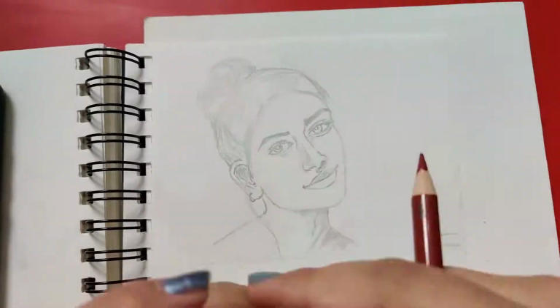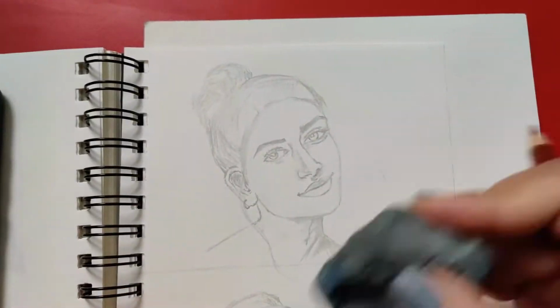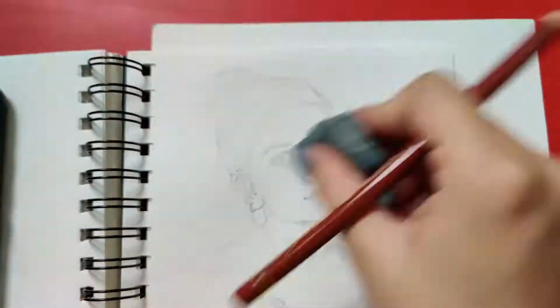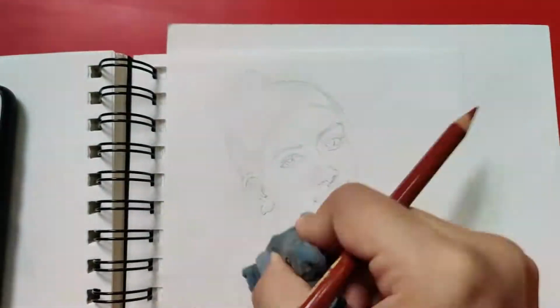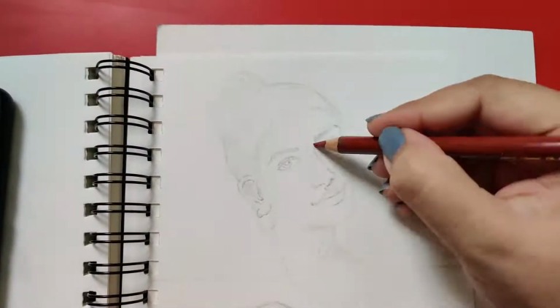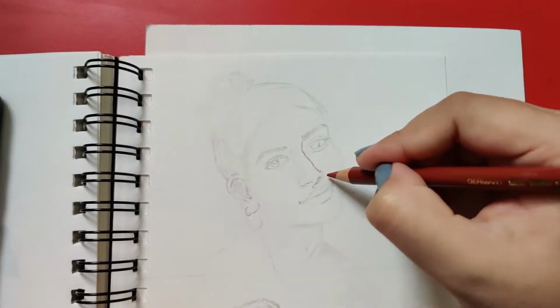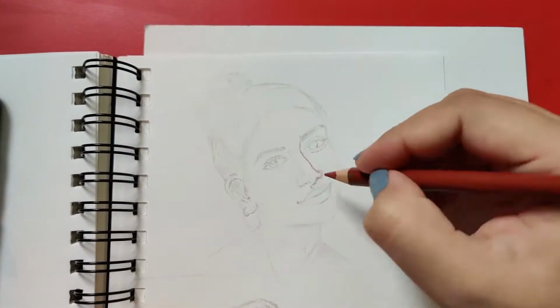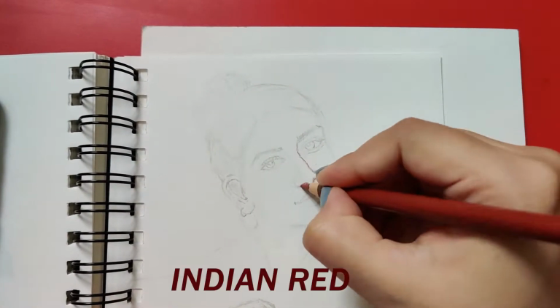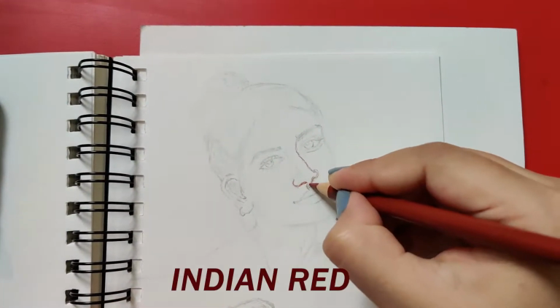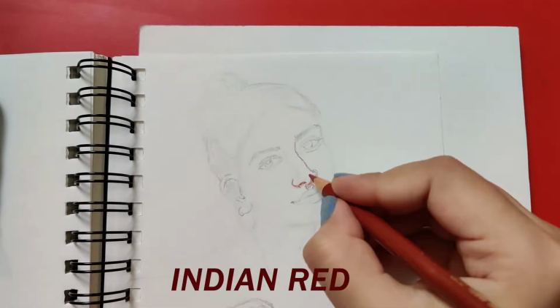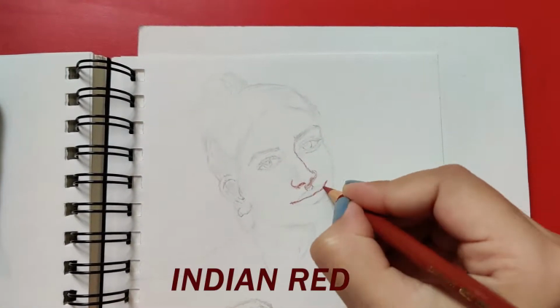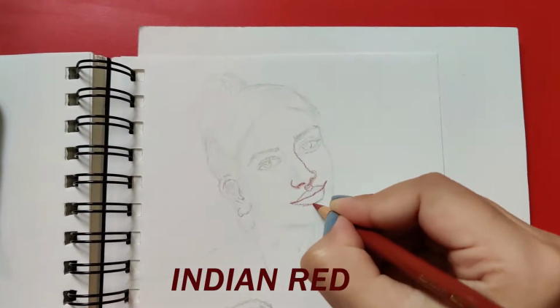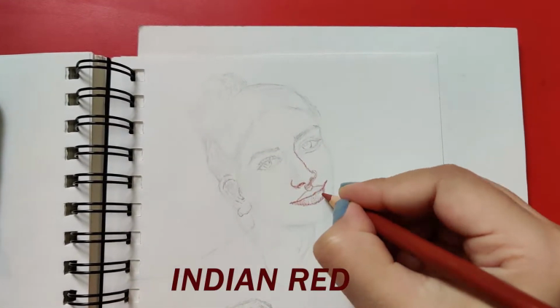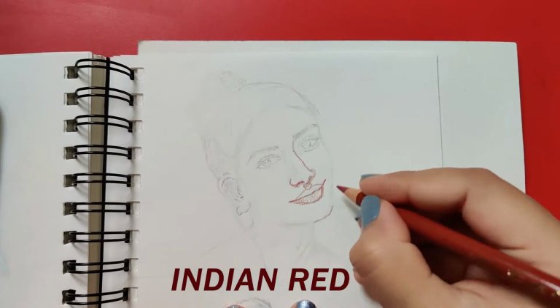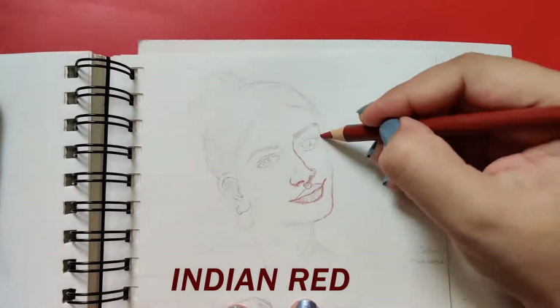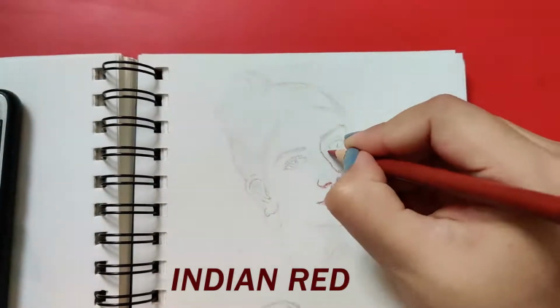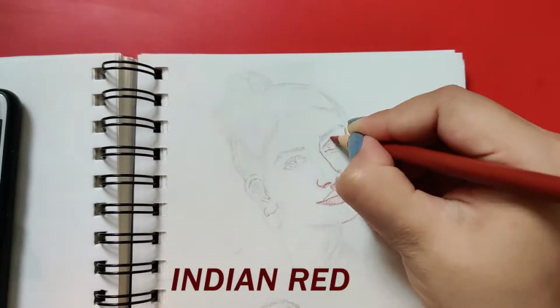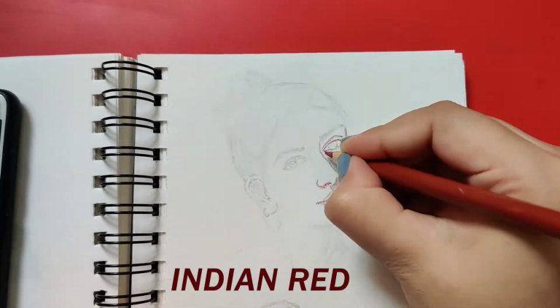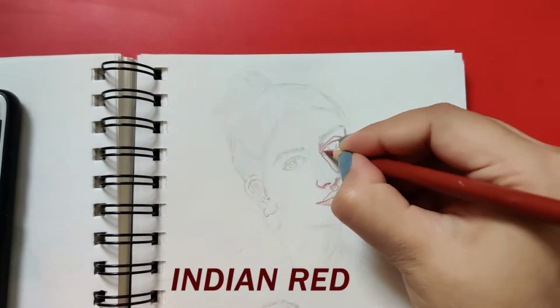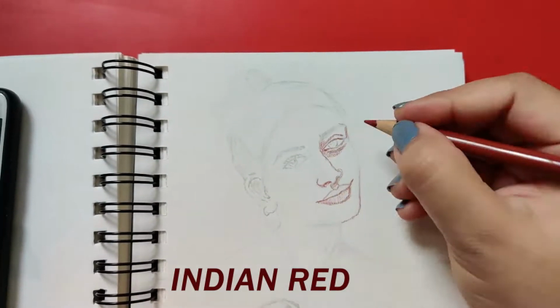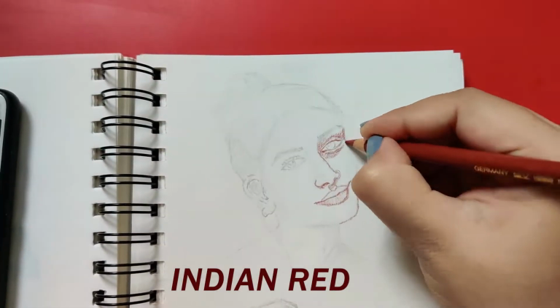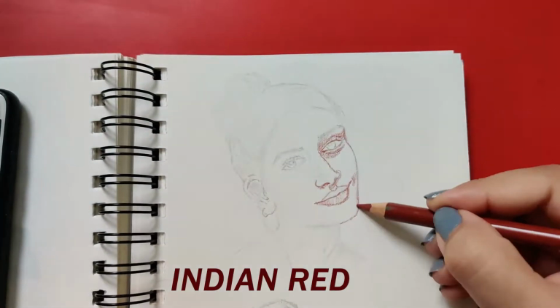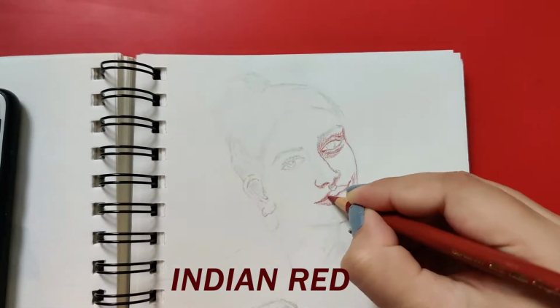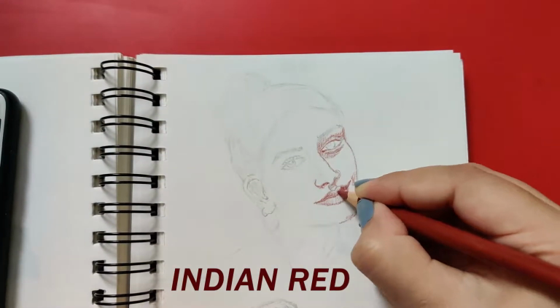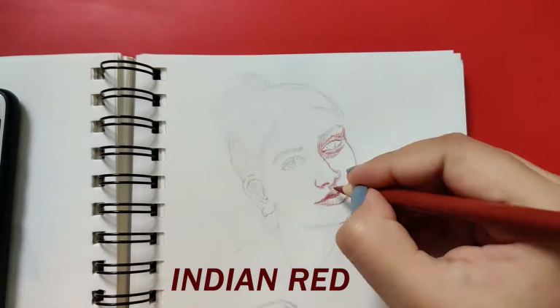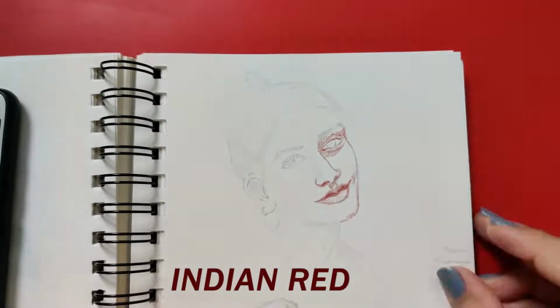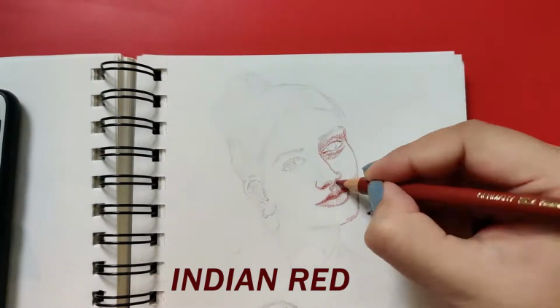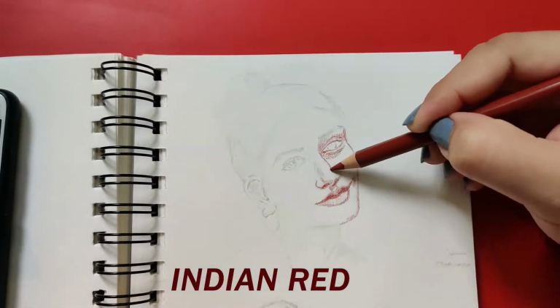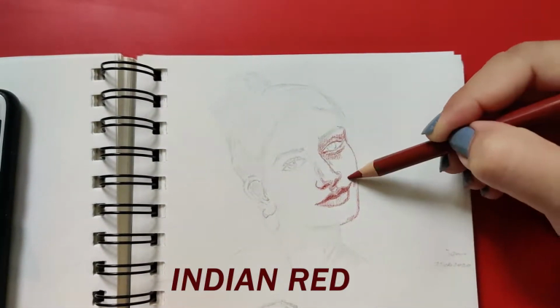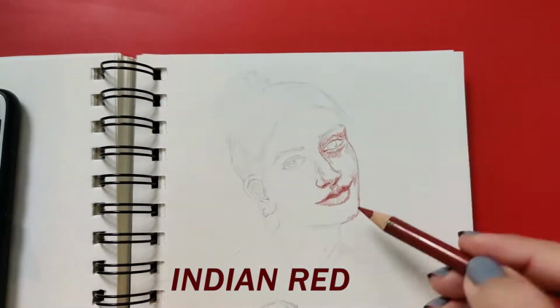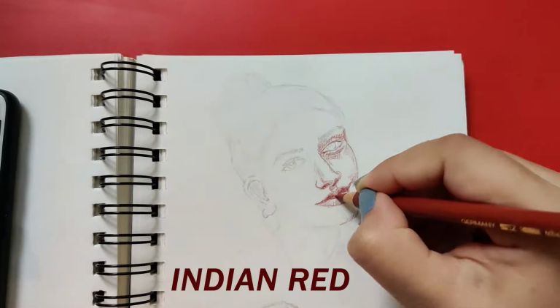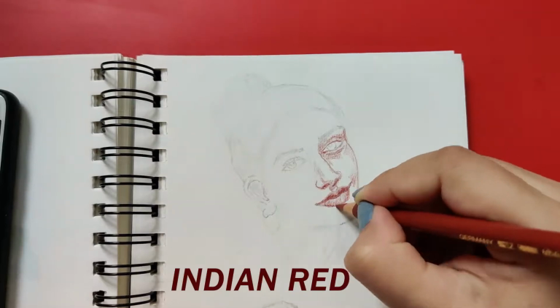Step five is to make sure that you draw the jawline with a dark outline. That really helps in defining the shape of the face over the neck.